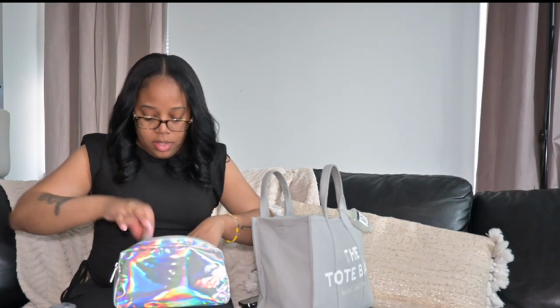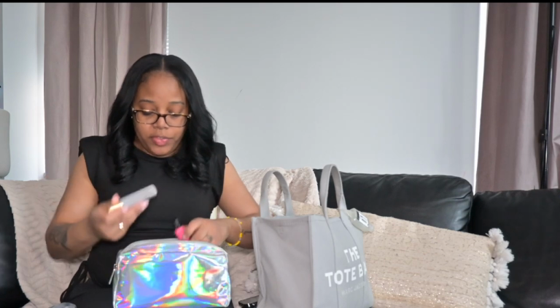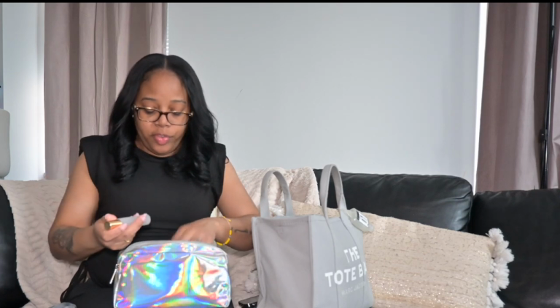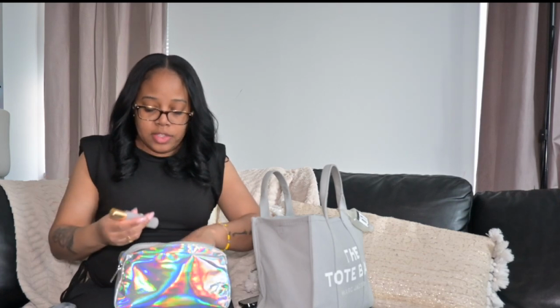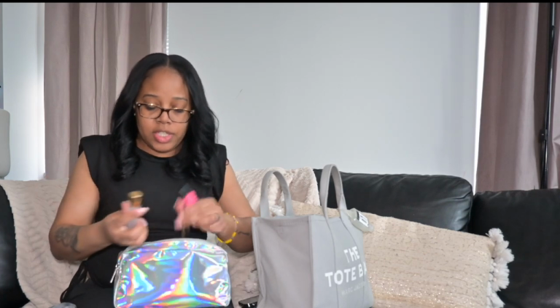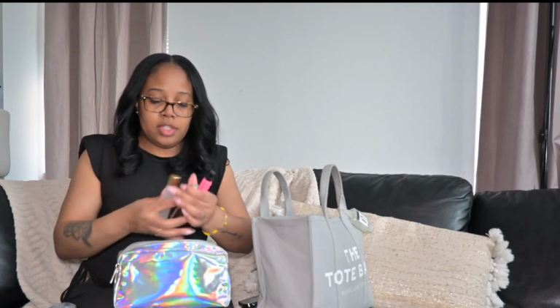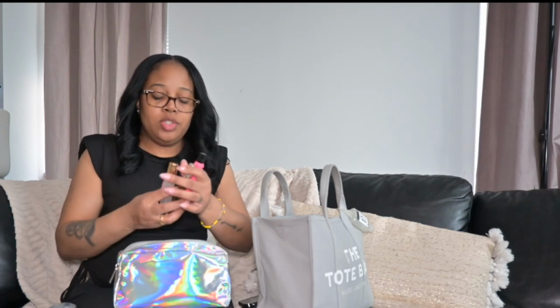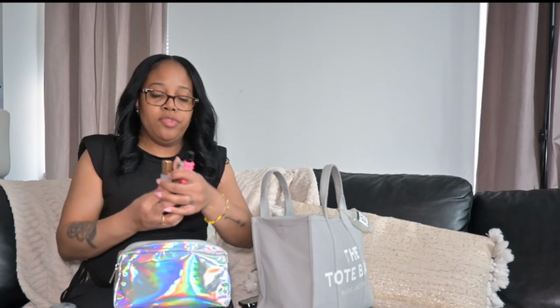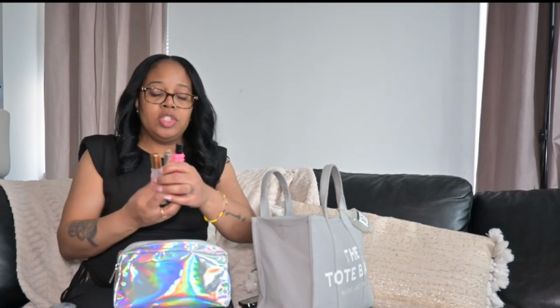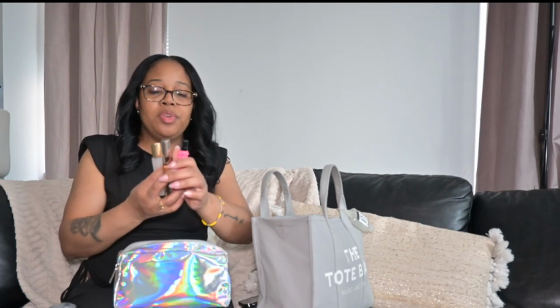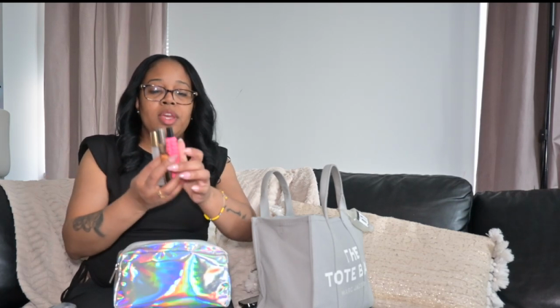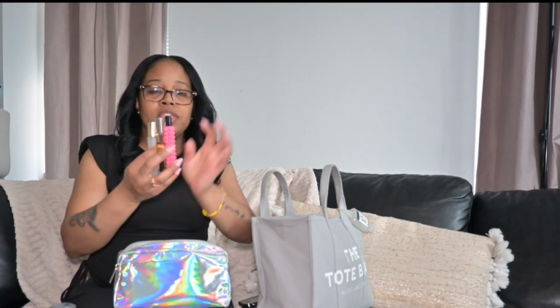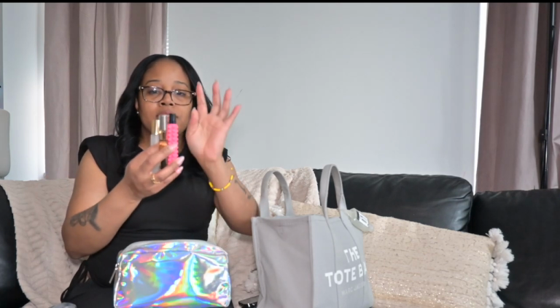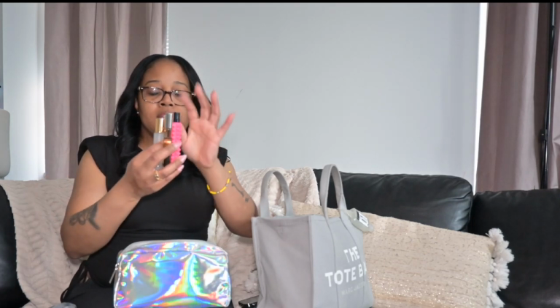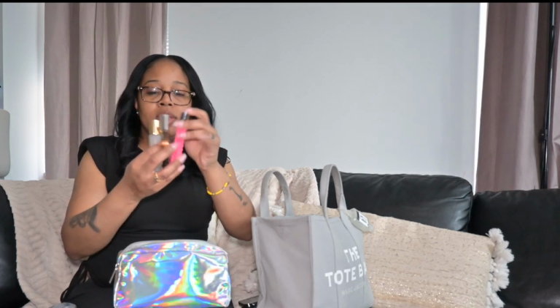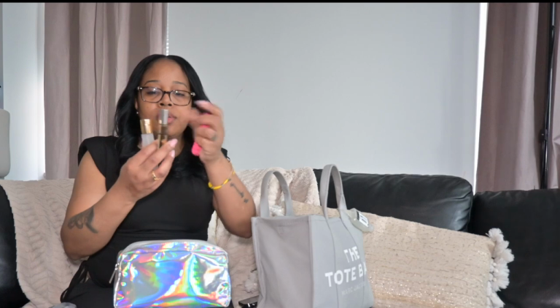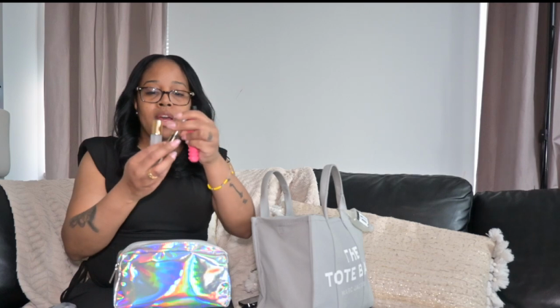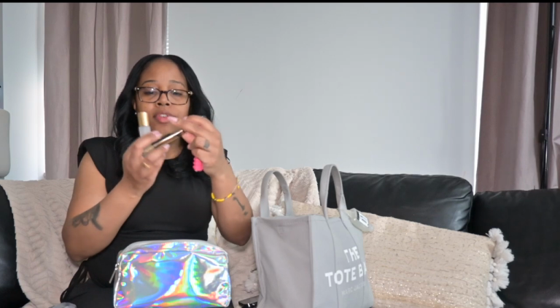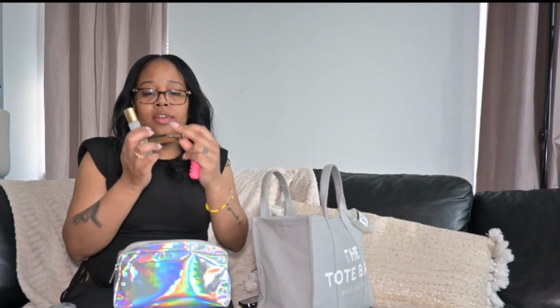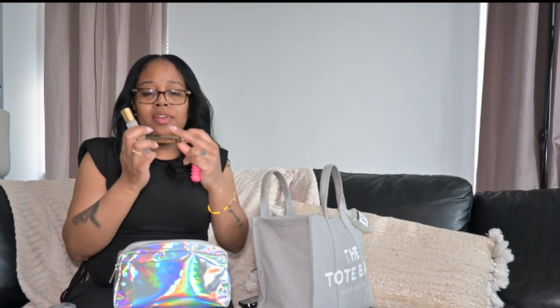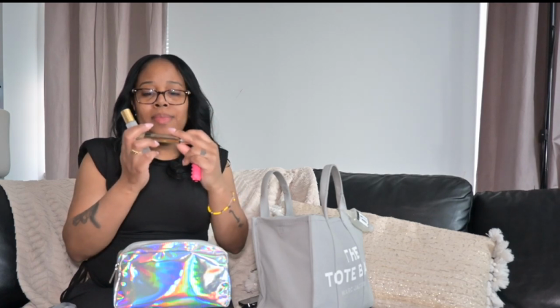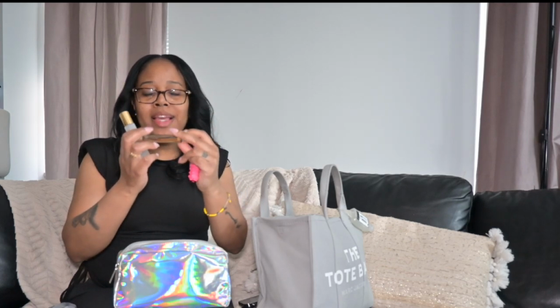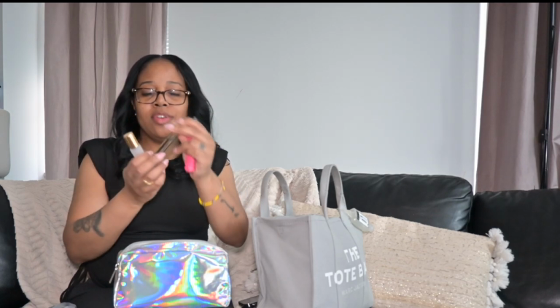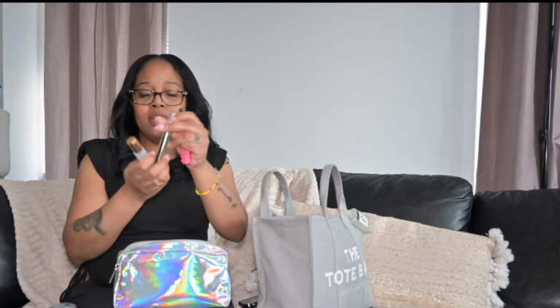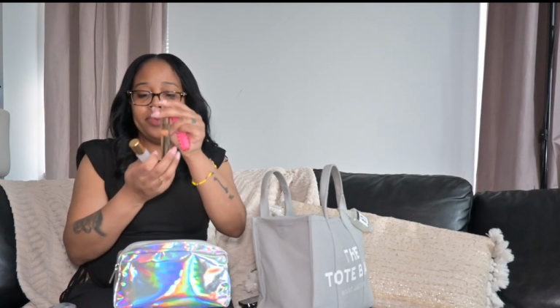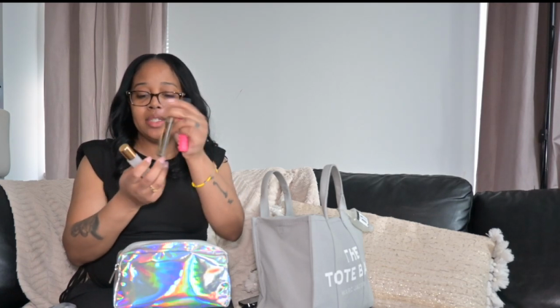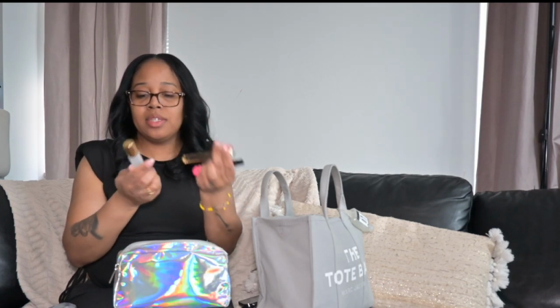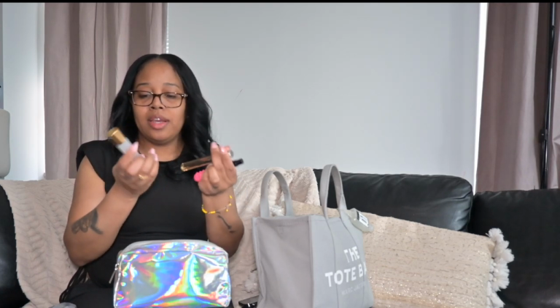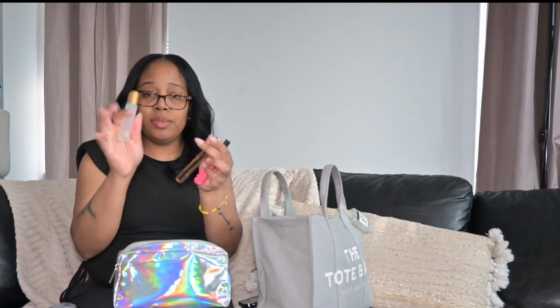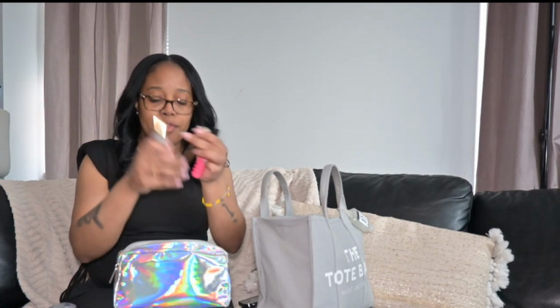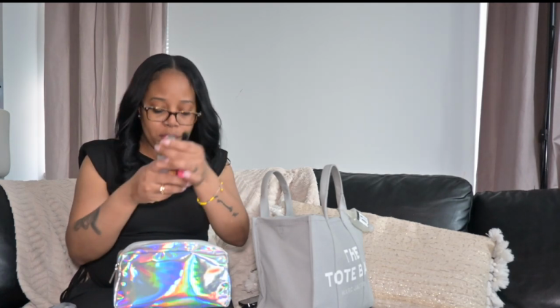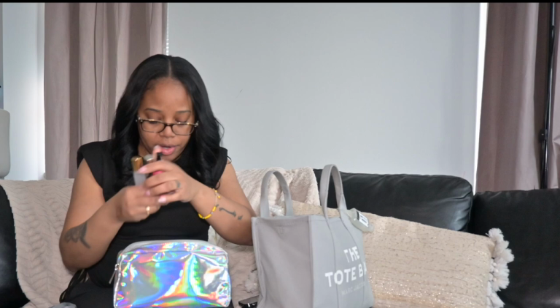A few fragrances in case you need to freshen up during the day. I have some Valentino, a Madagascar Vanilla from Nest, and some Tom Ford.